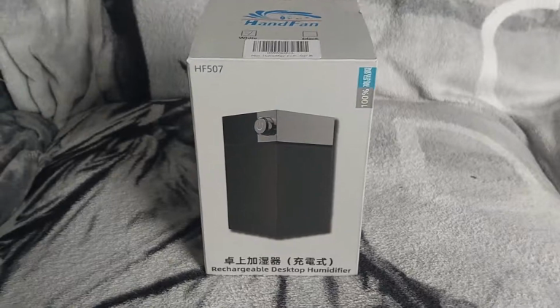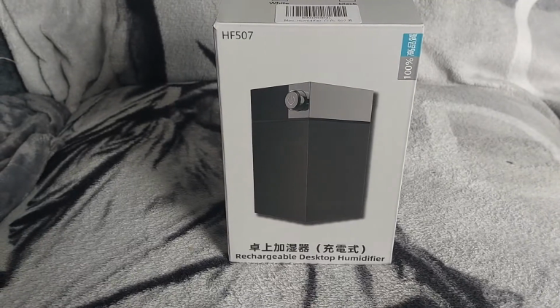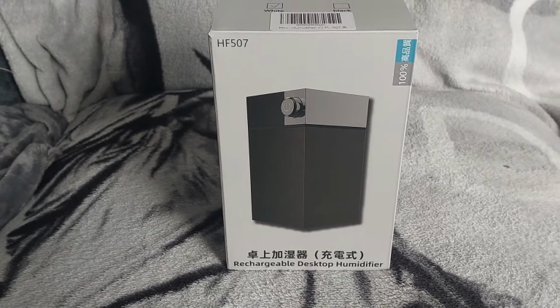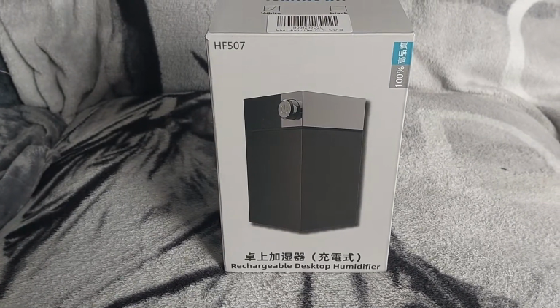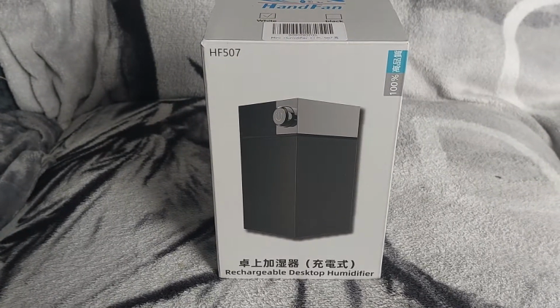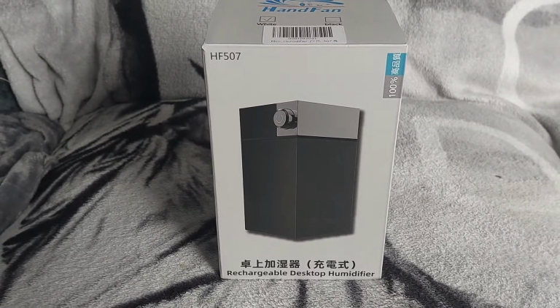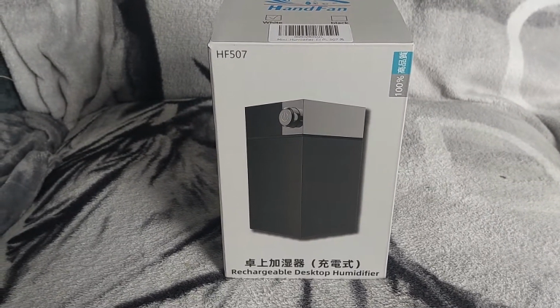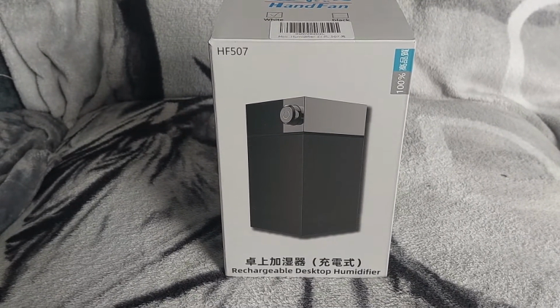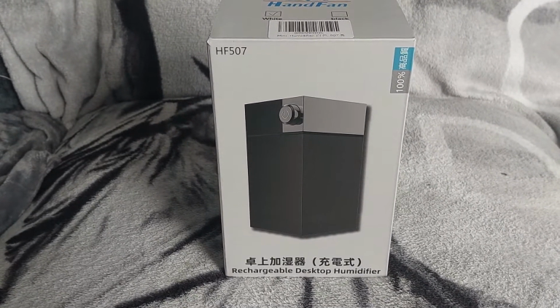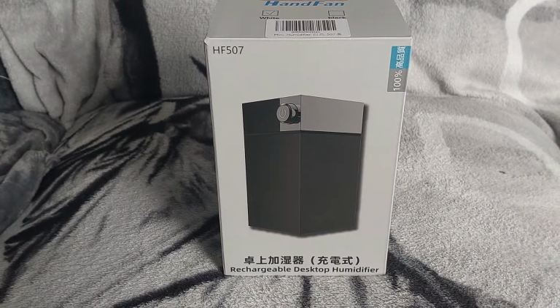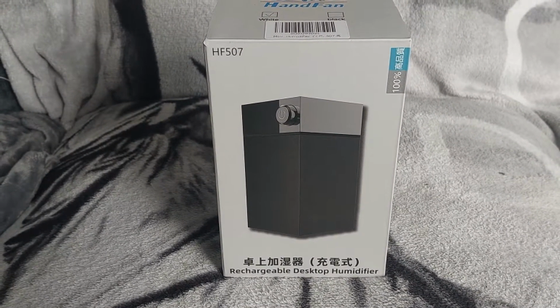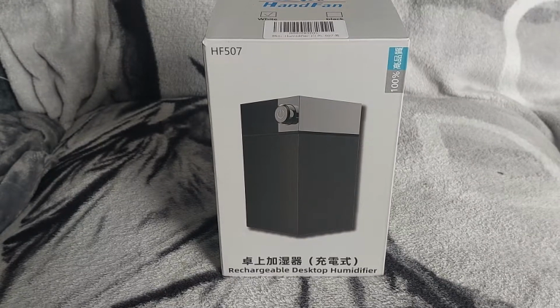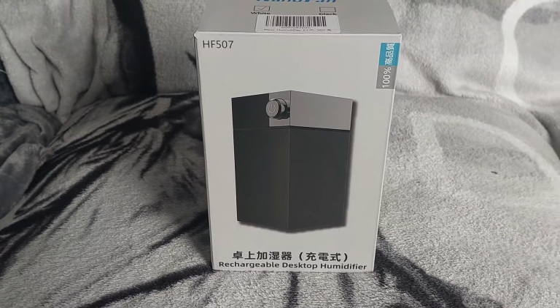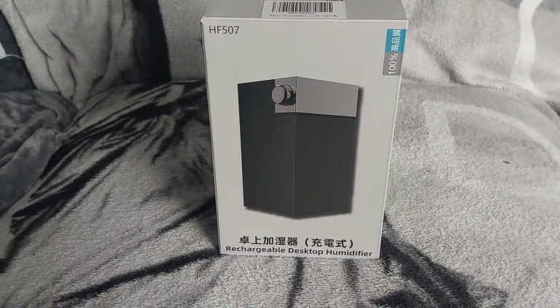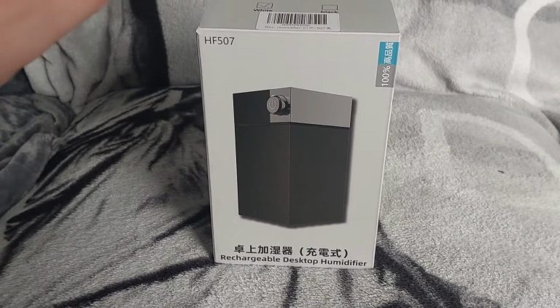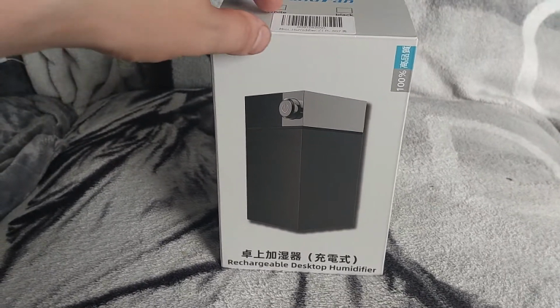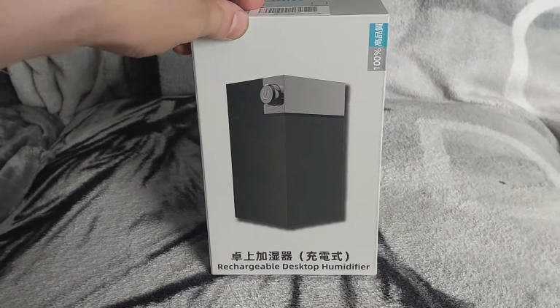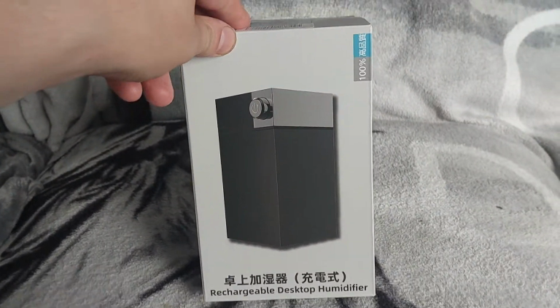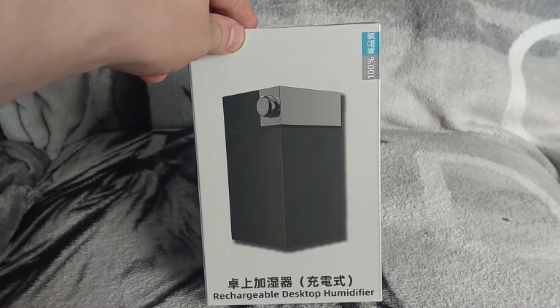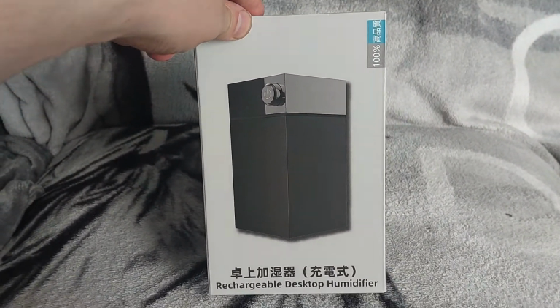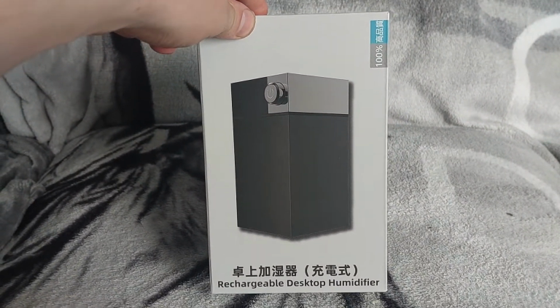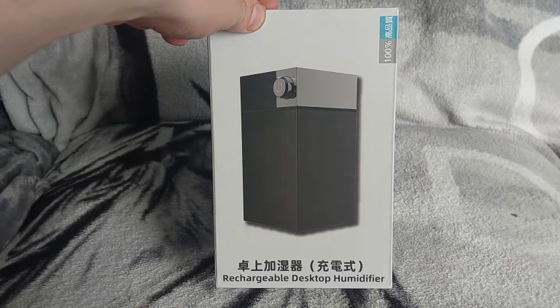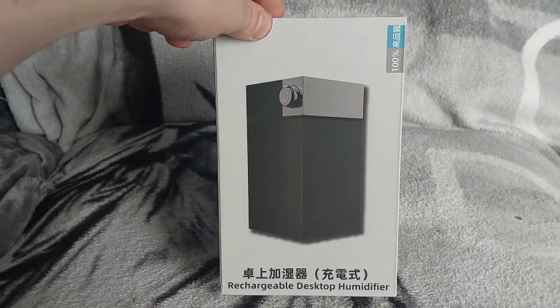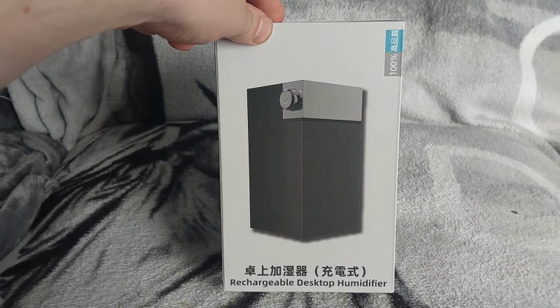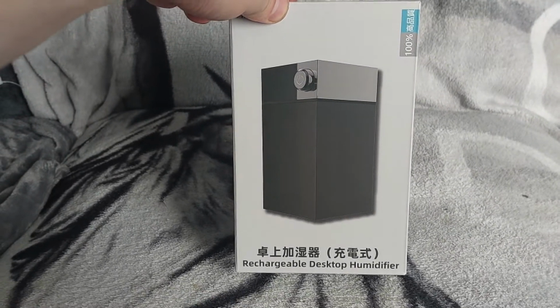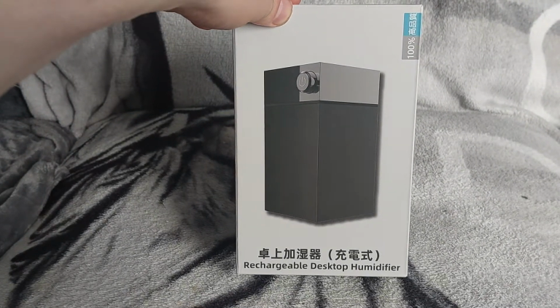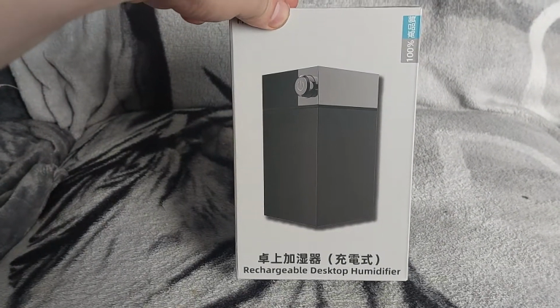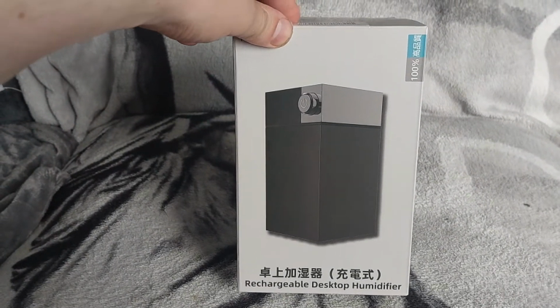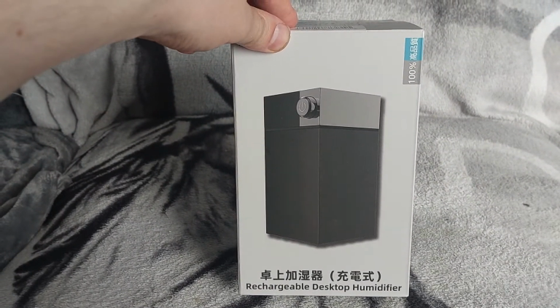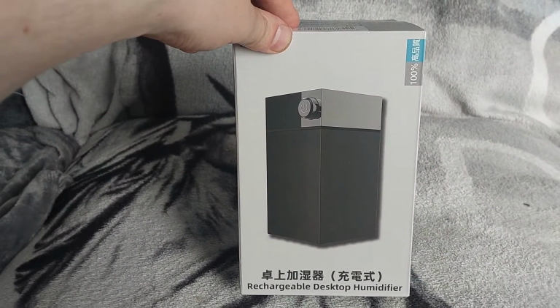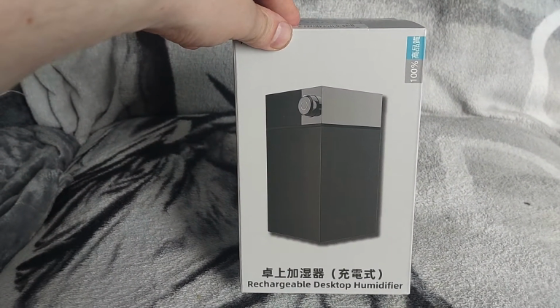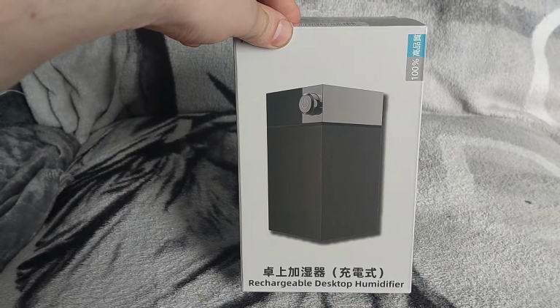Hello and welcome back. Today I've got this rechargeable desktop humidifier to review. You can purchase this on Amazon and I will put the link in the description below, but first roll those titles.